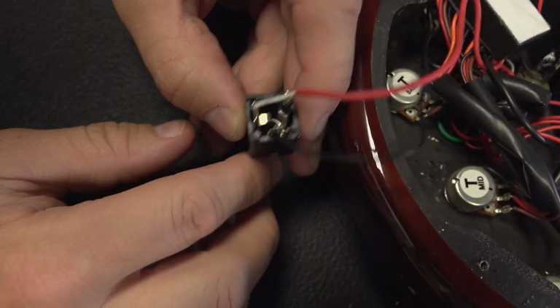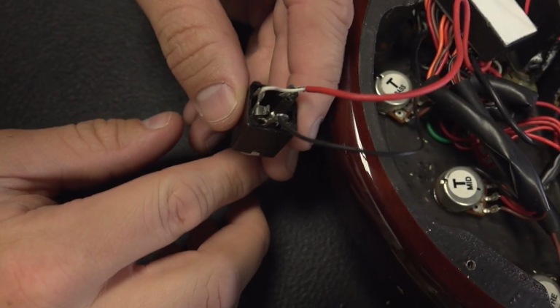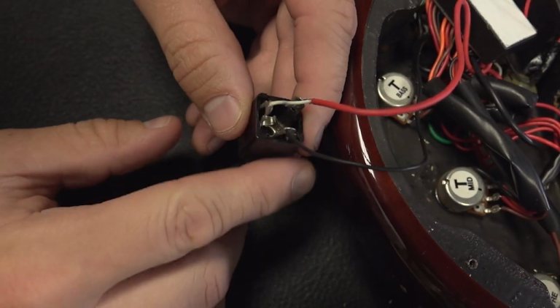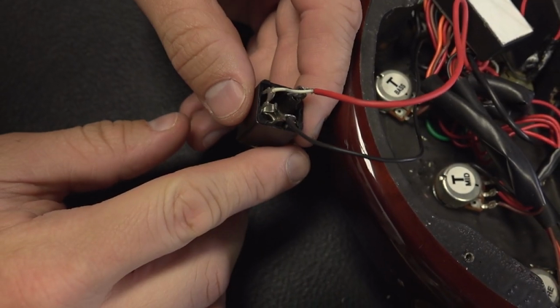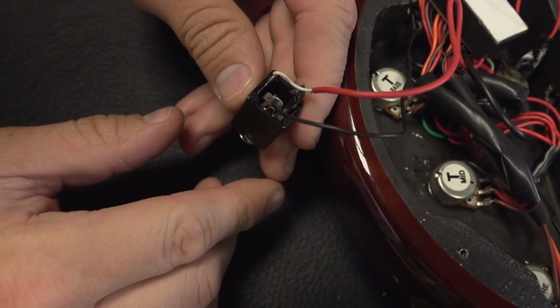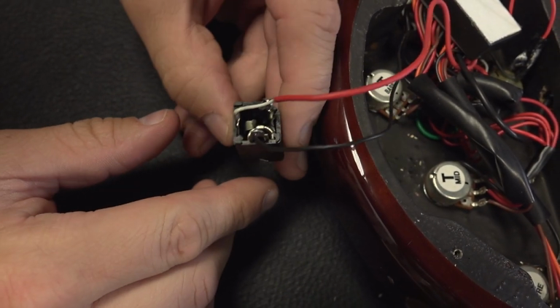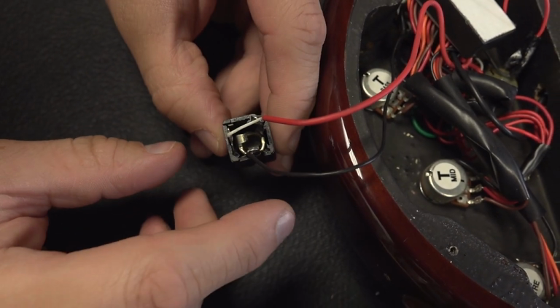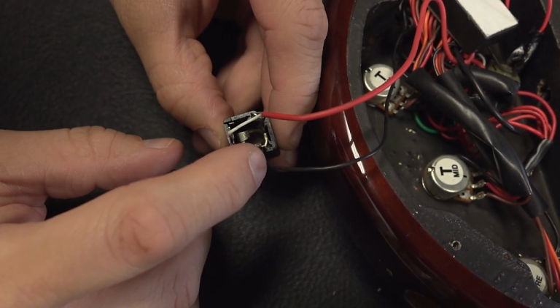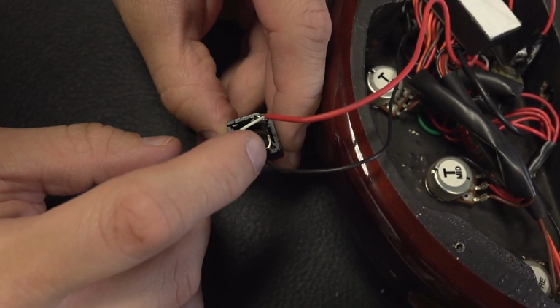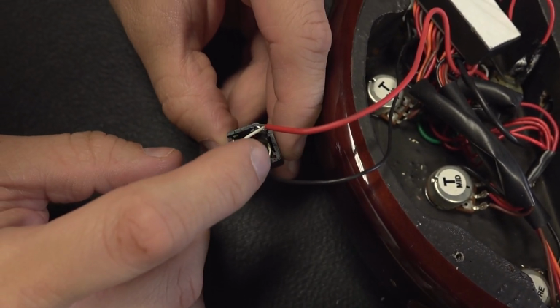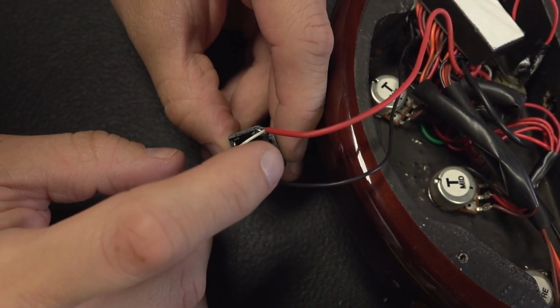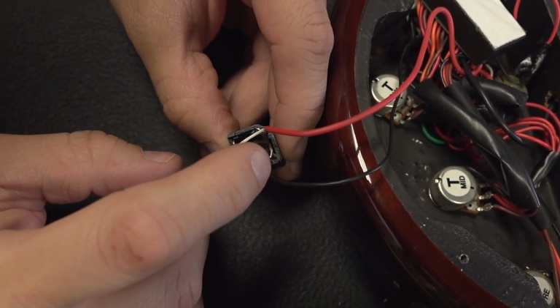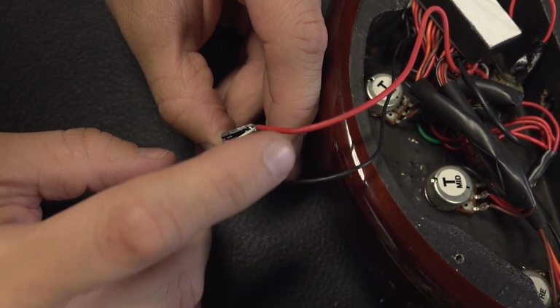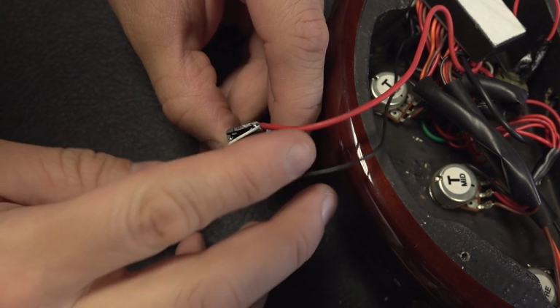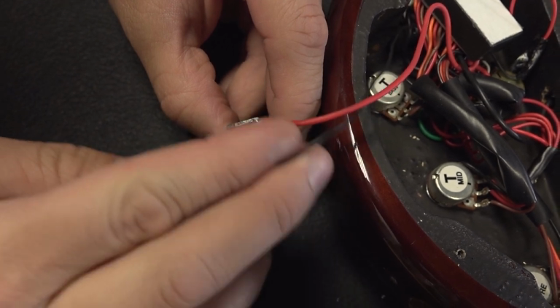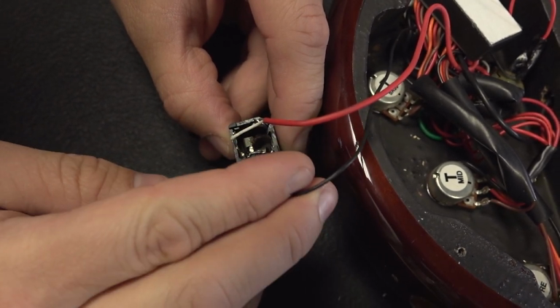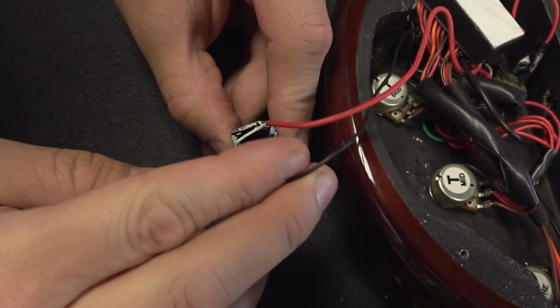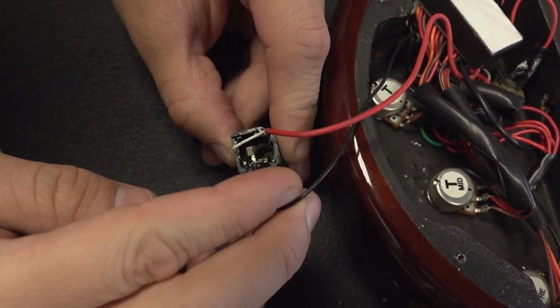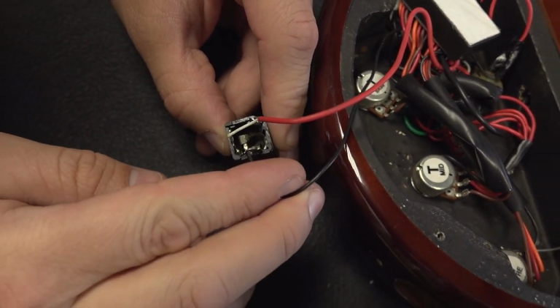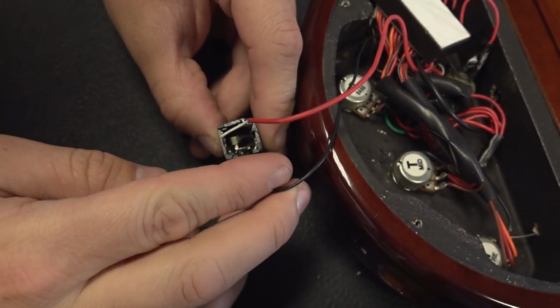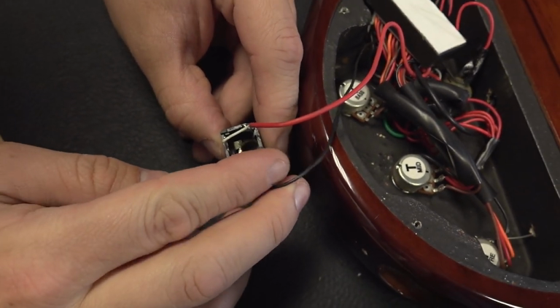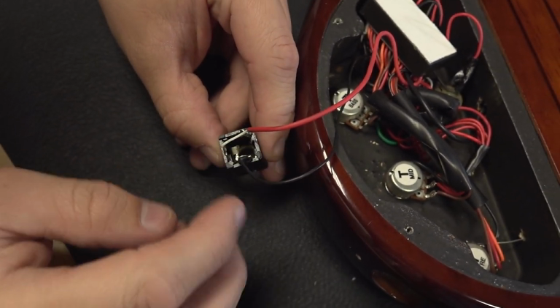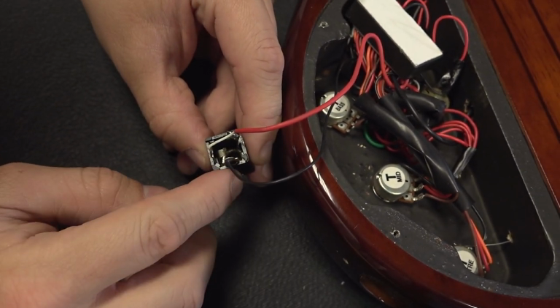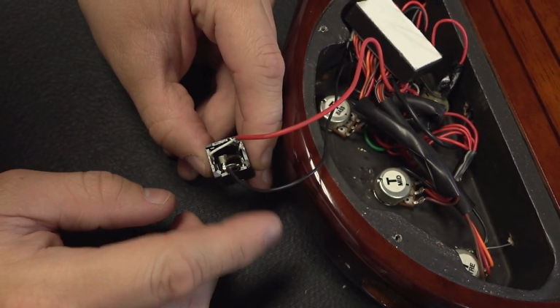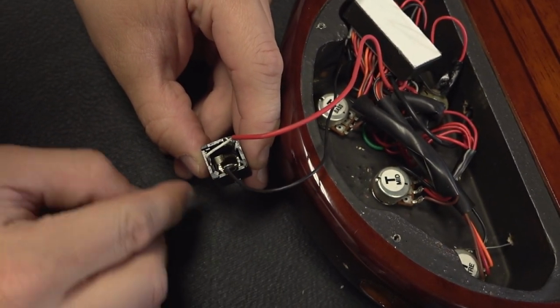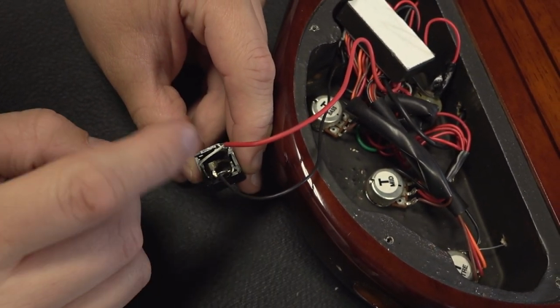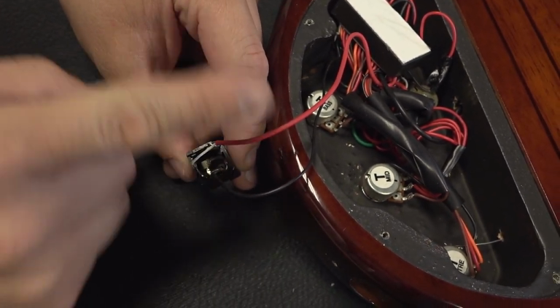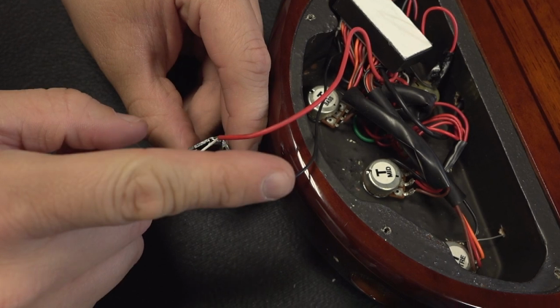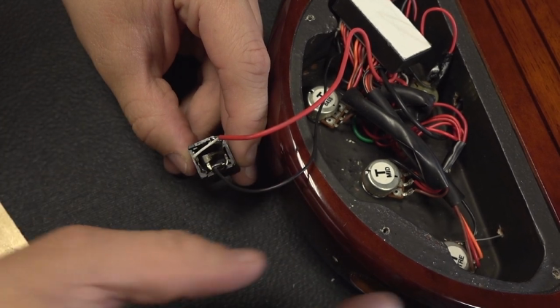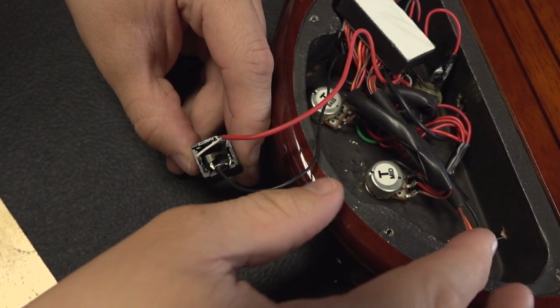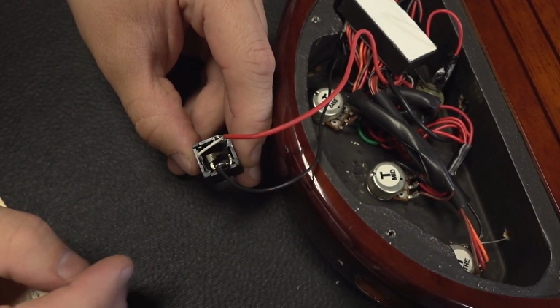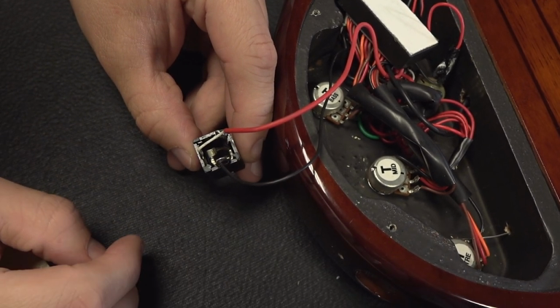The reason why a guitar like this has a stereo jack is actually because the two lugs — this black wire comes from the battery. And when this is connected, it actually completes the circuit for the power, which powers the active electronics.